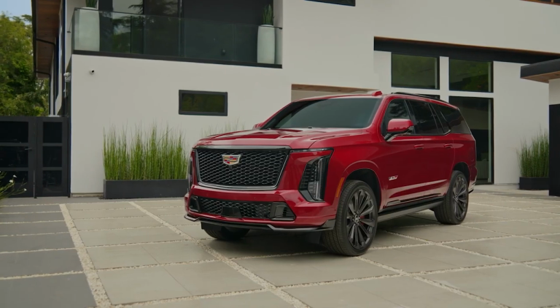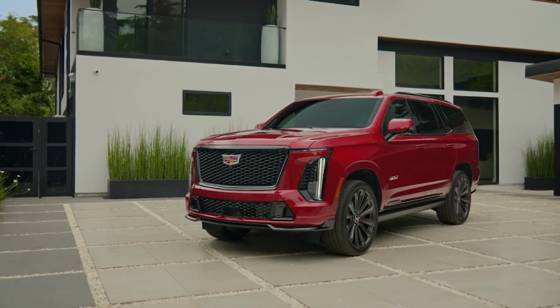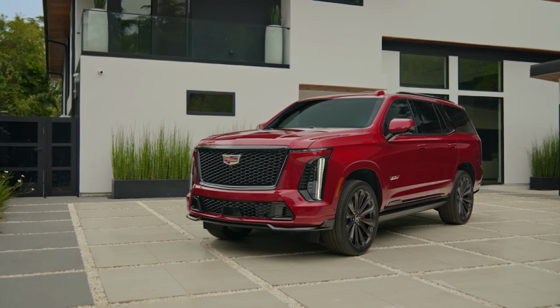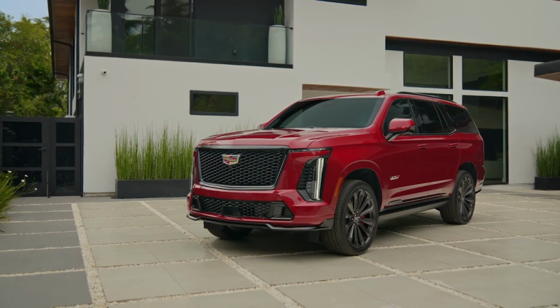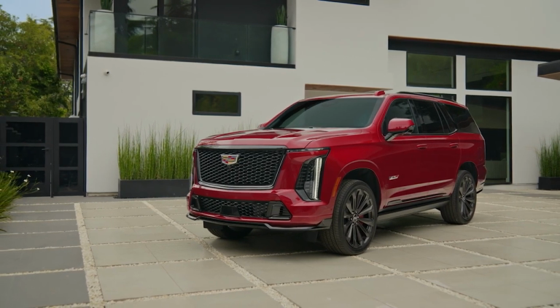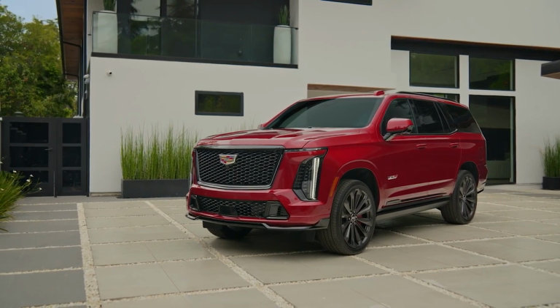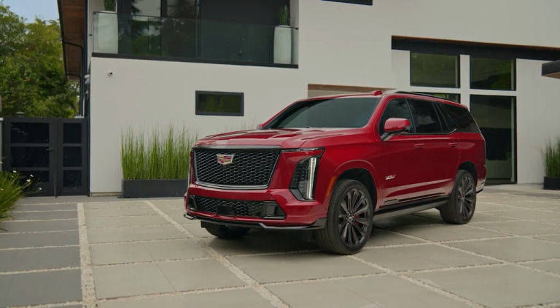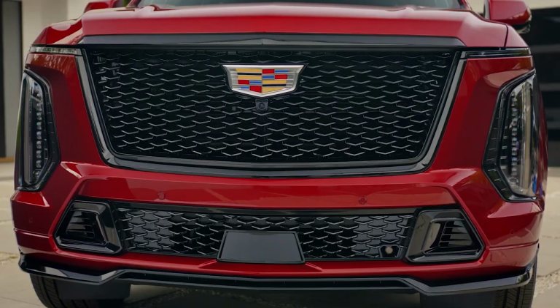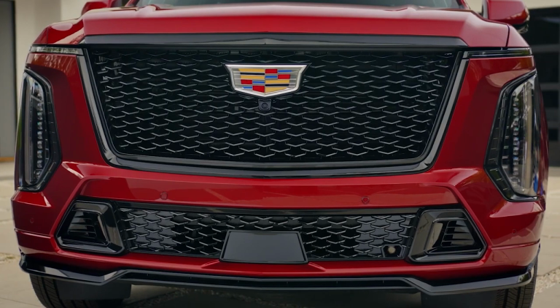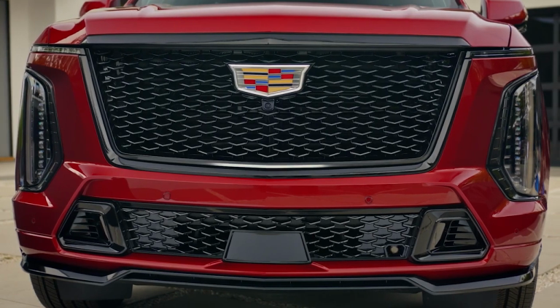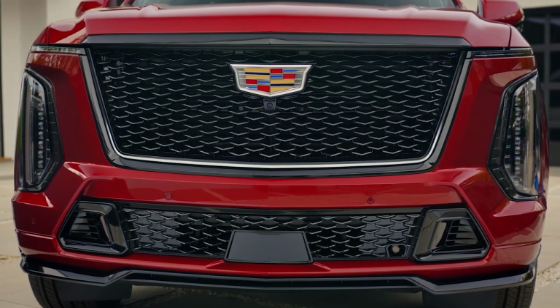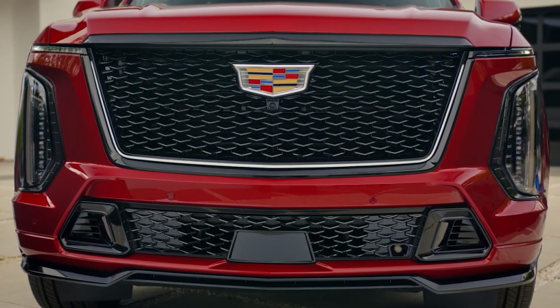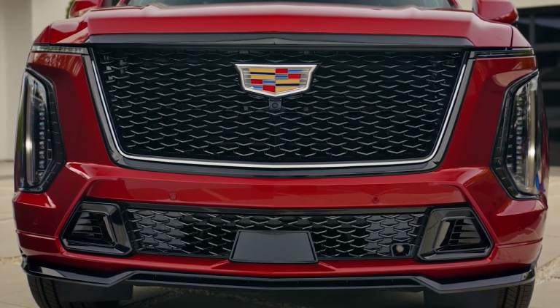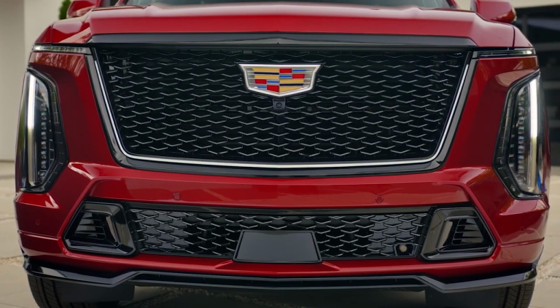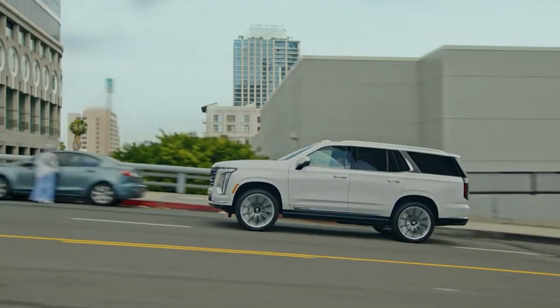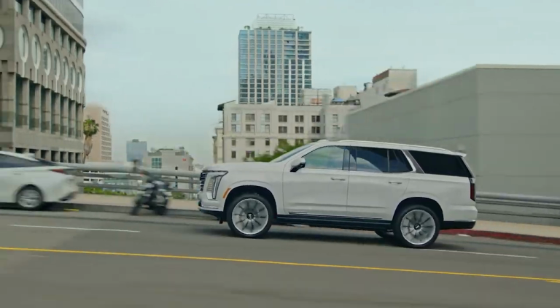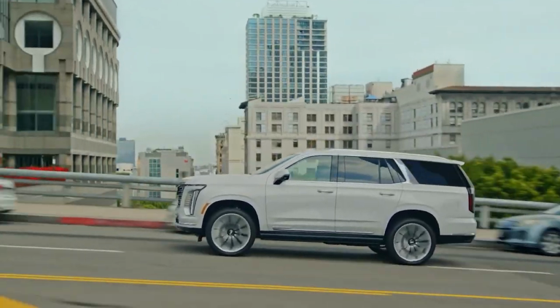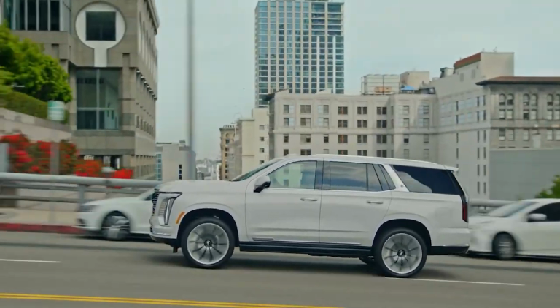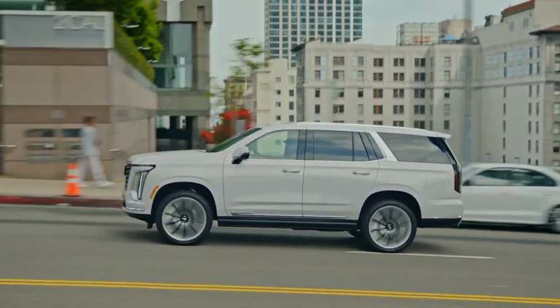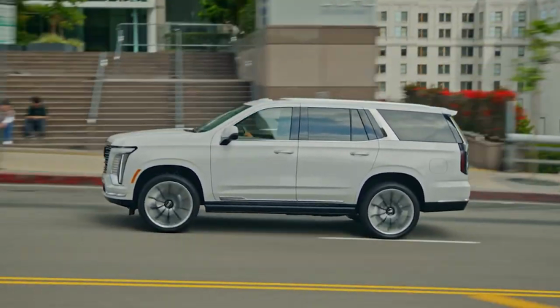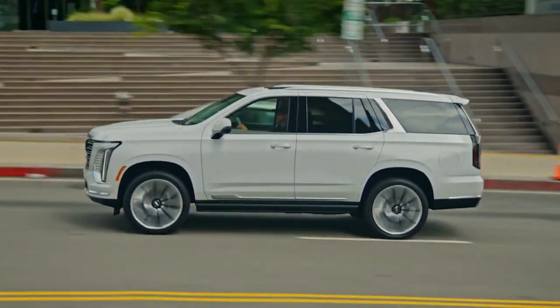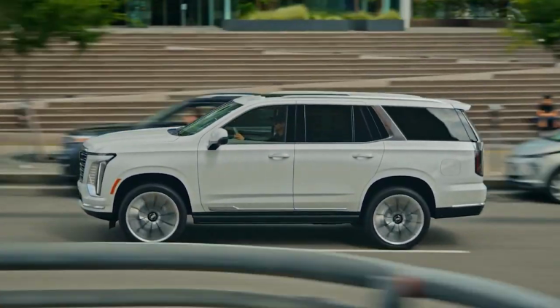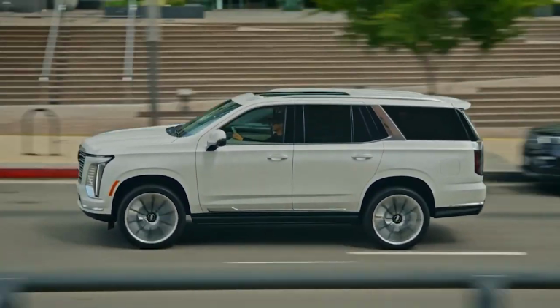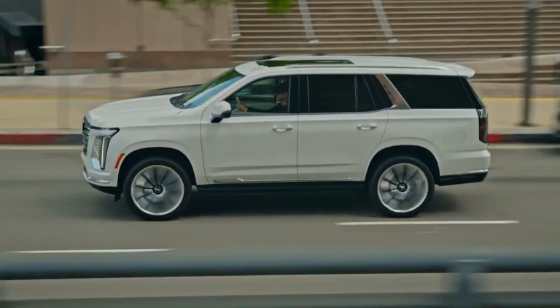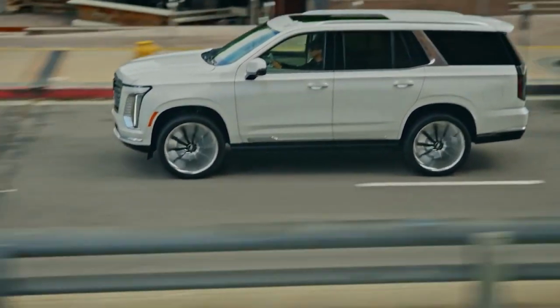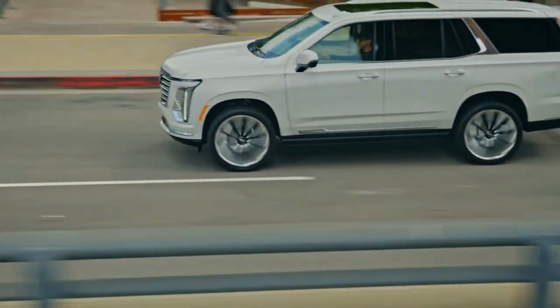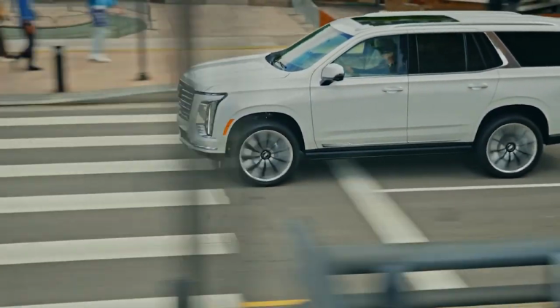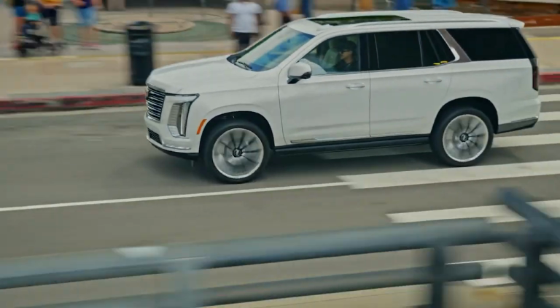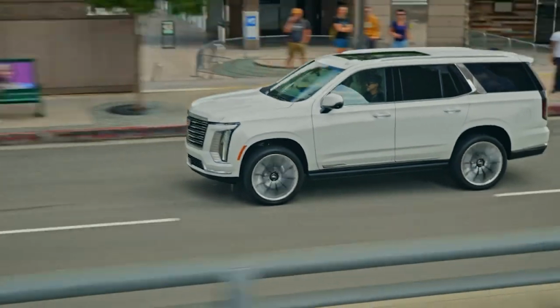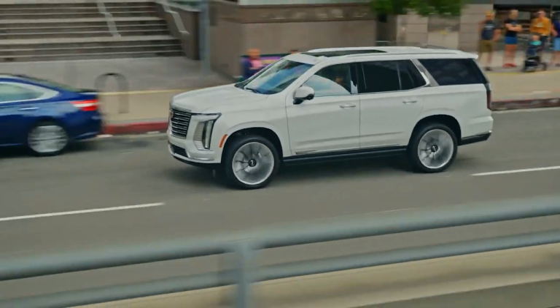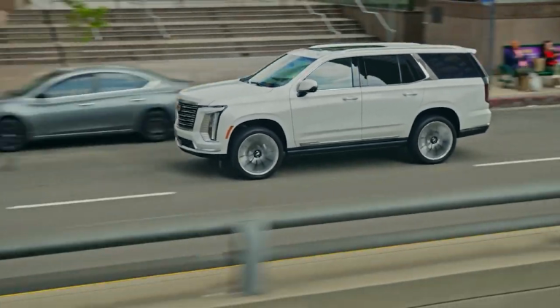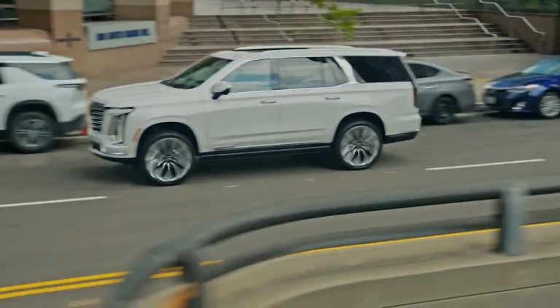Cadillac is set on making its flagship SUV a showcase for driver assistance technology. In addition to making many of the most popular active safety features standard, Cadillac also offers its excellent Super Cruise hands-free drive mode.